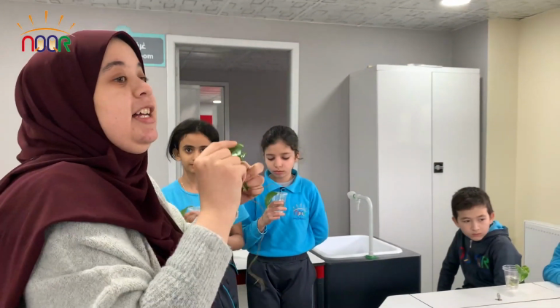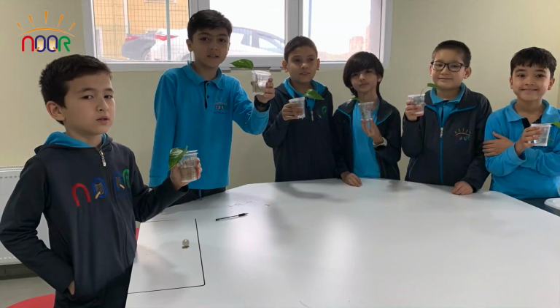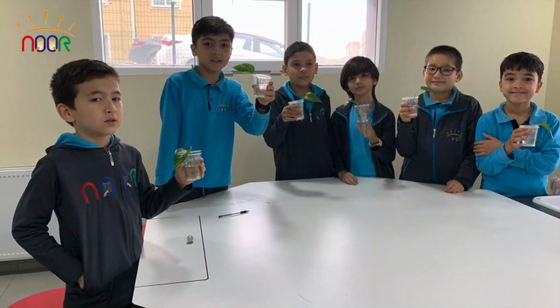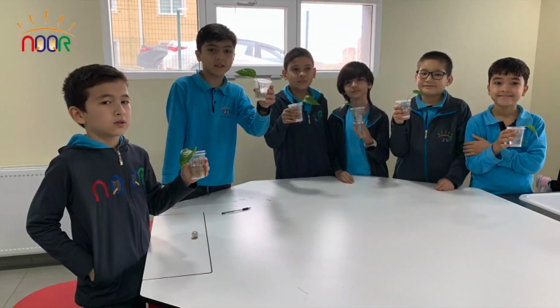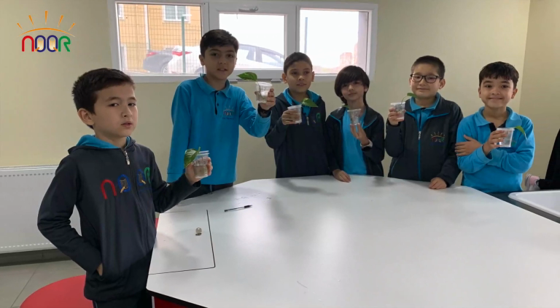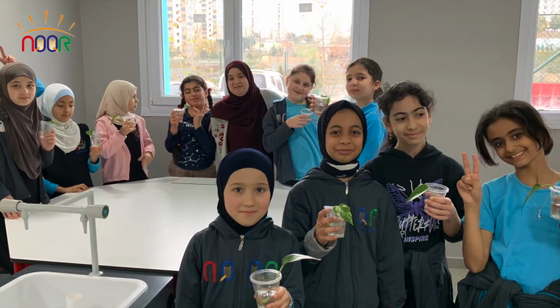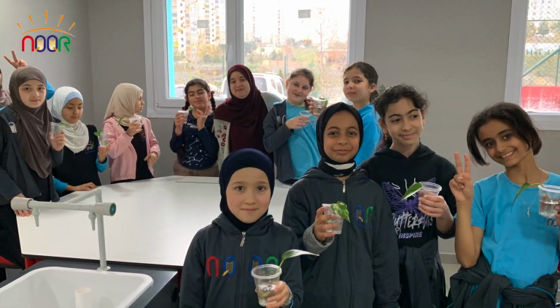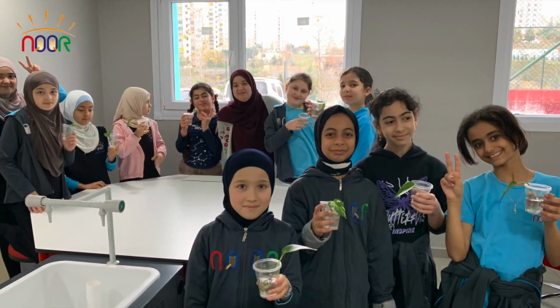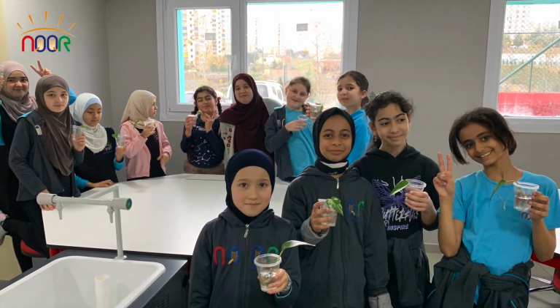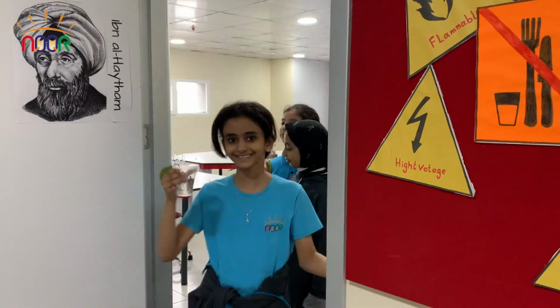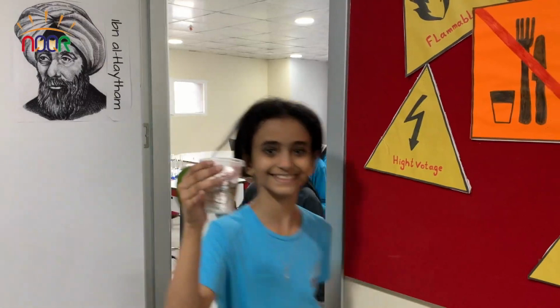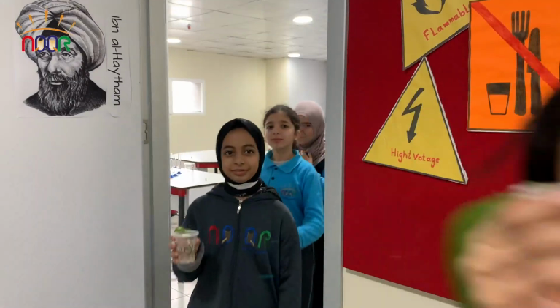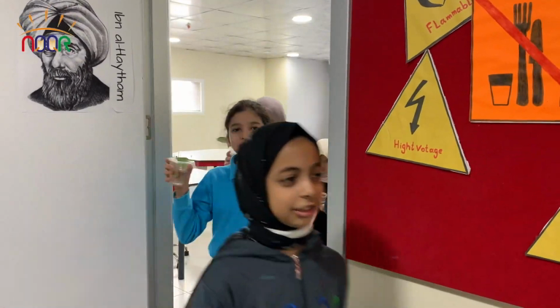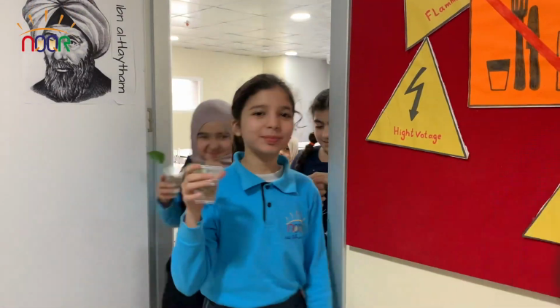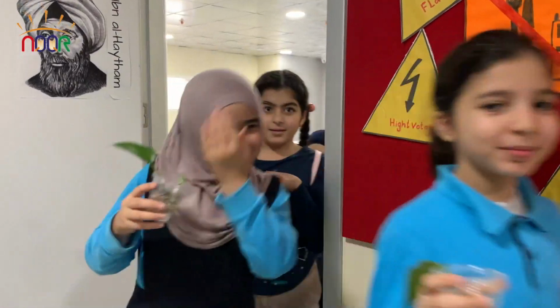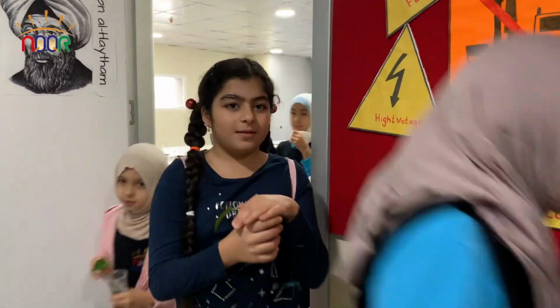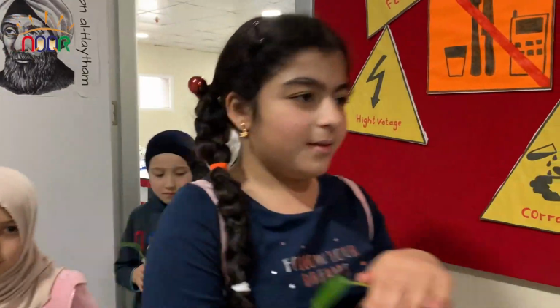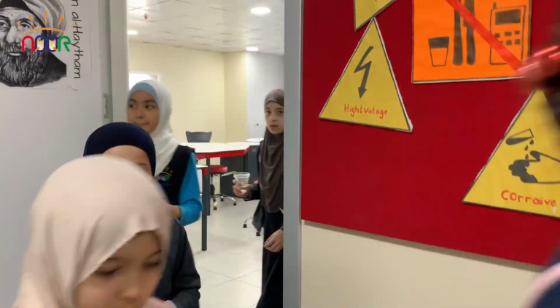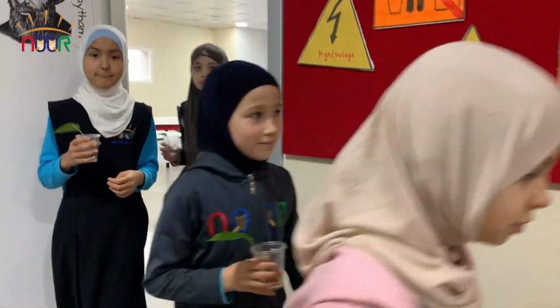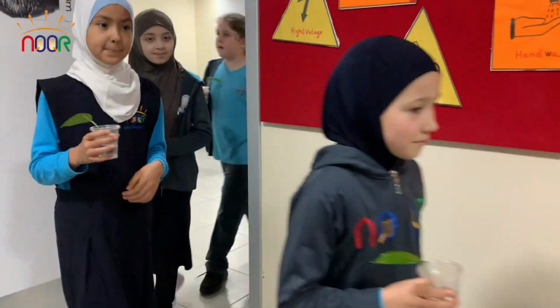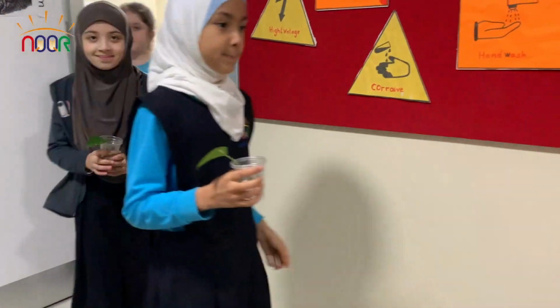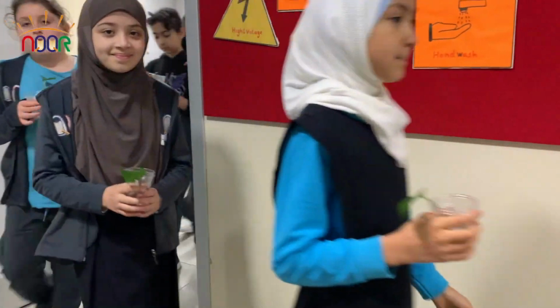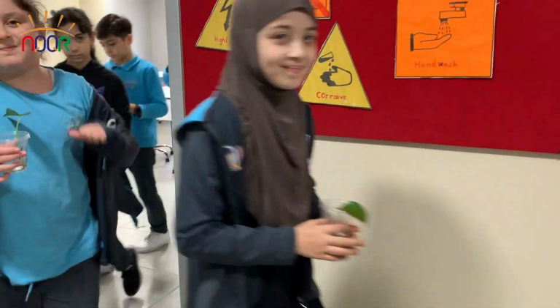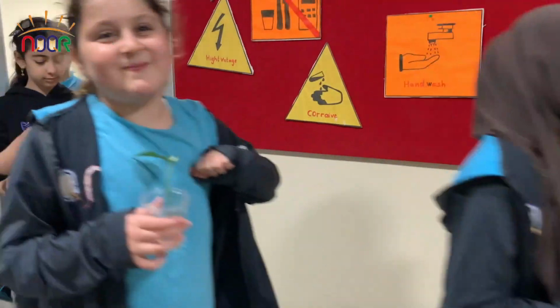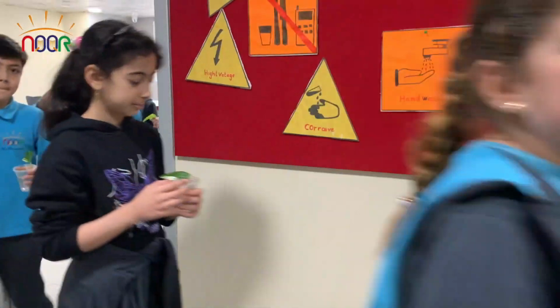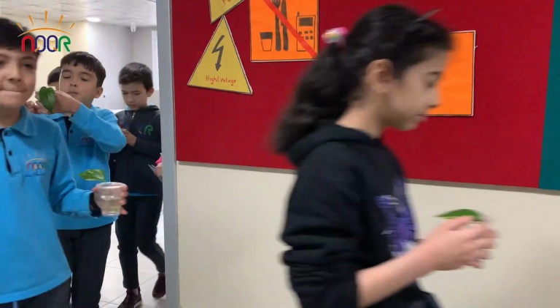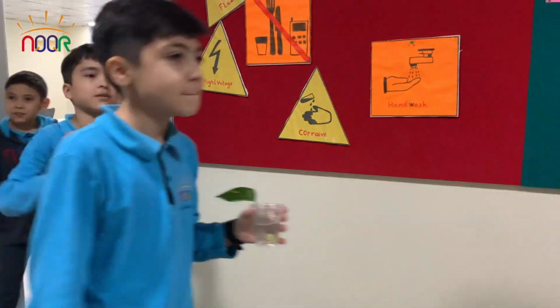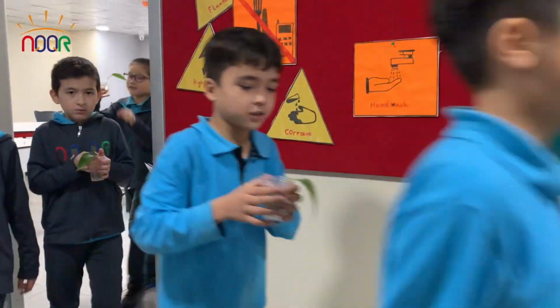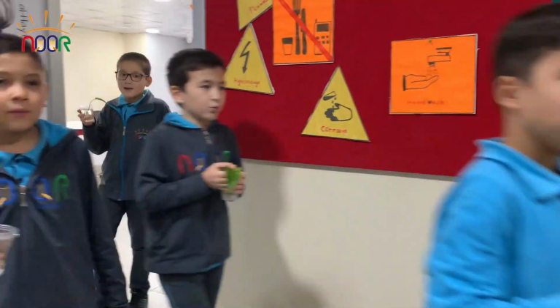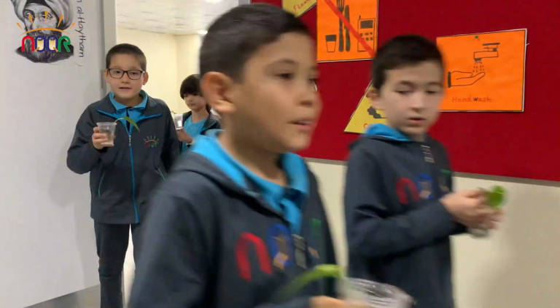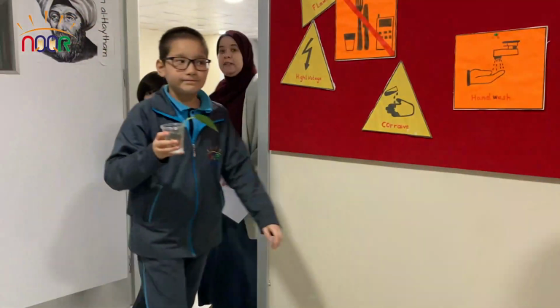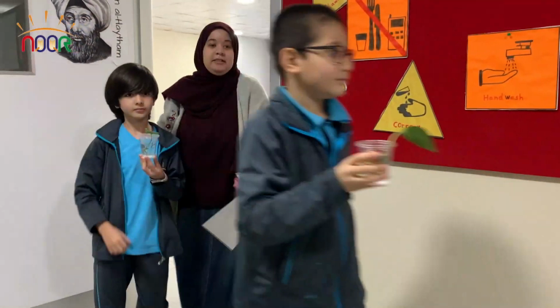Roots, stem, leaves, flower, needs sun and air and a little rain shower. Roots, stem, leaves, flower, needs sun and air and a little rain shower. Roots, stem, leaves, flower.